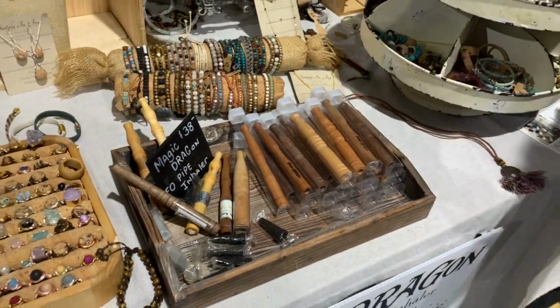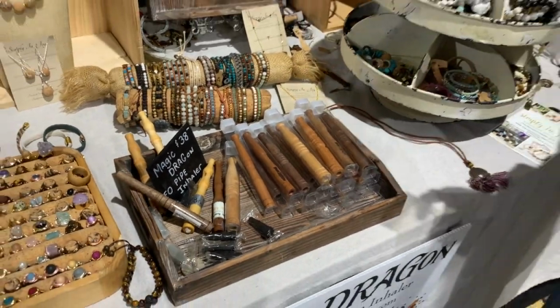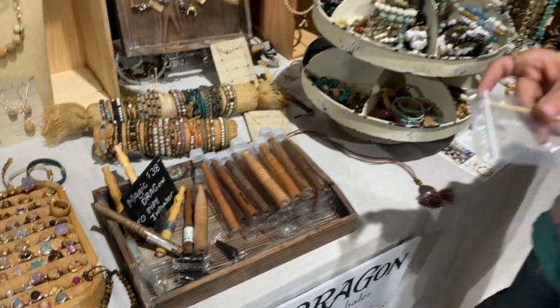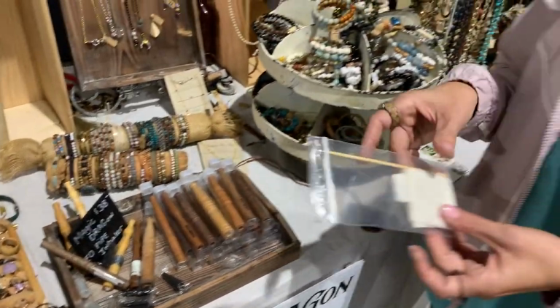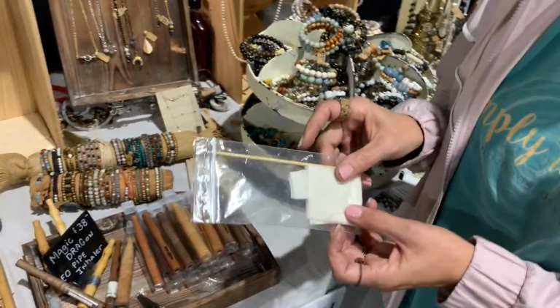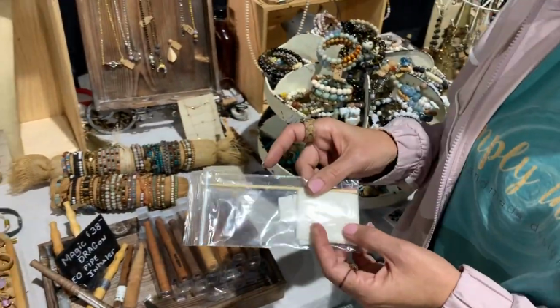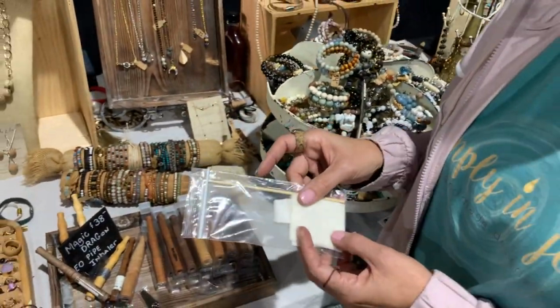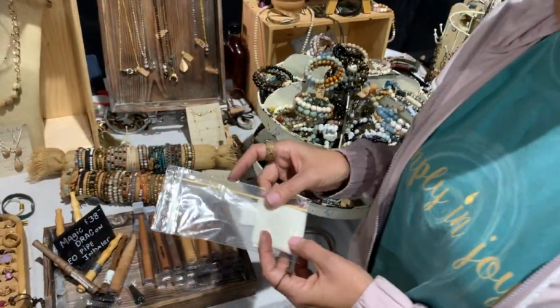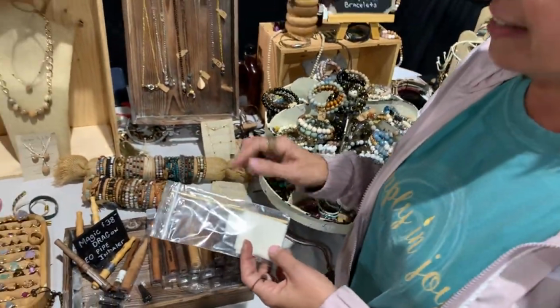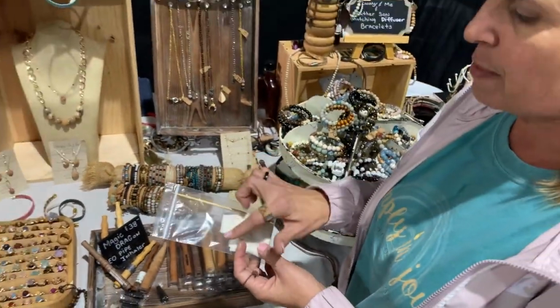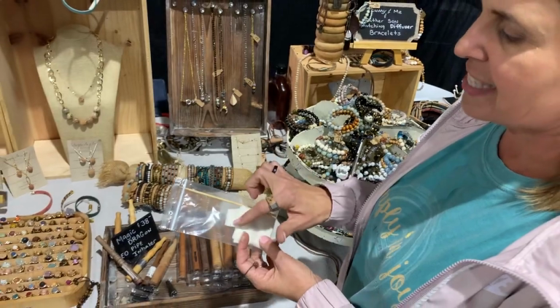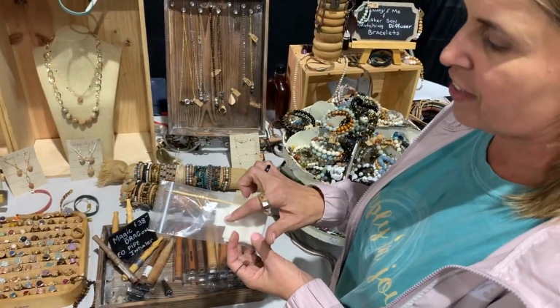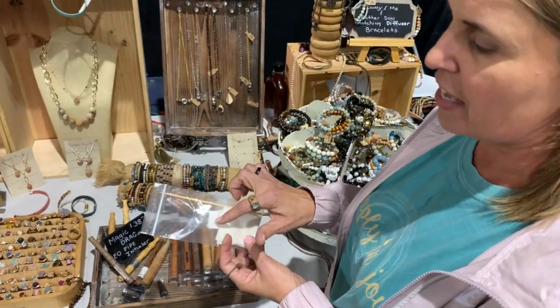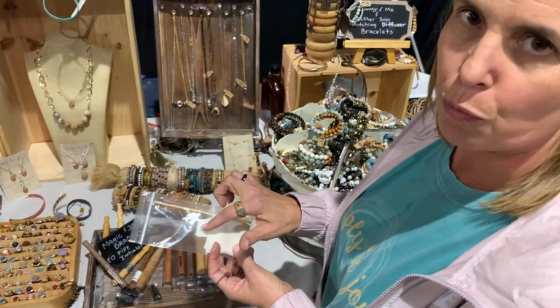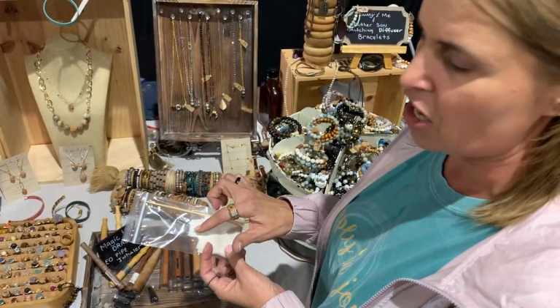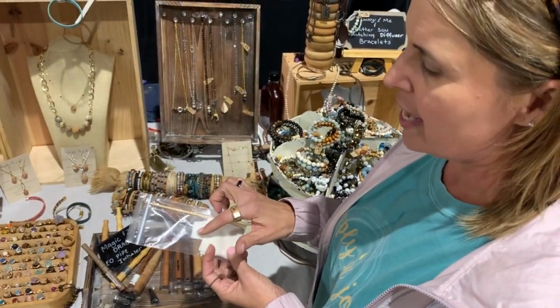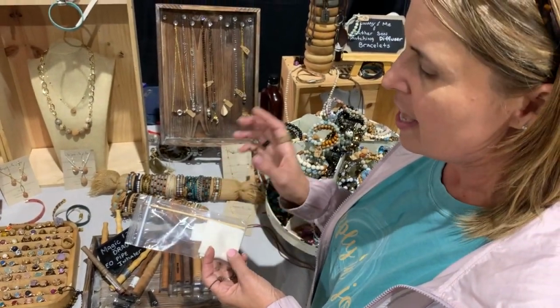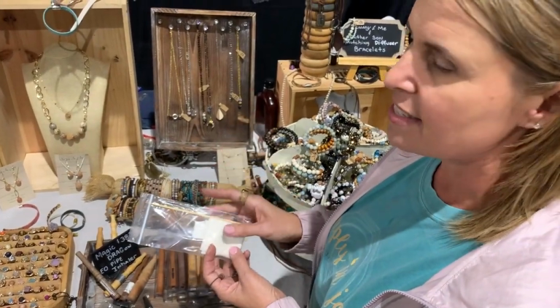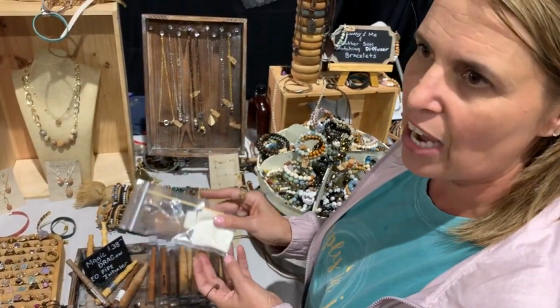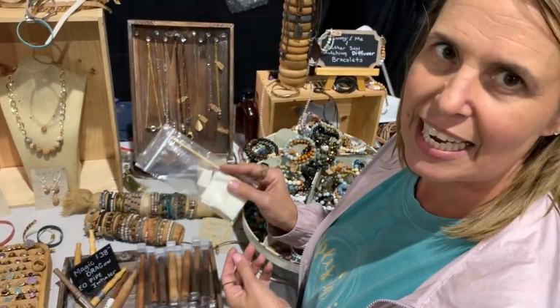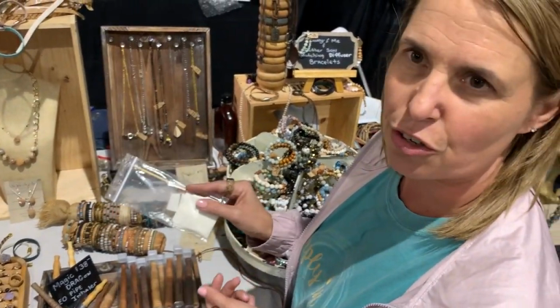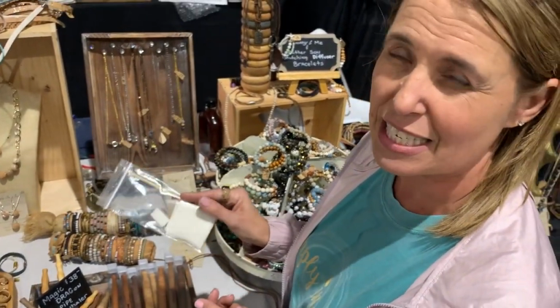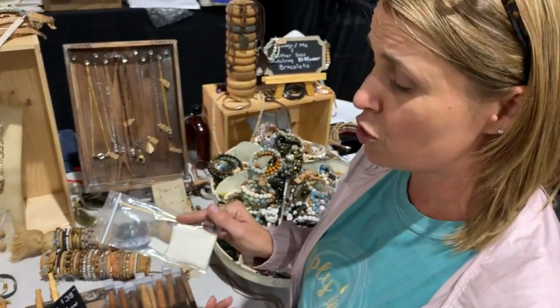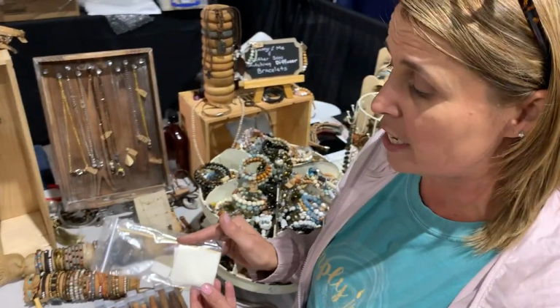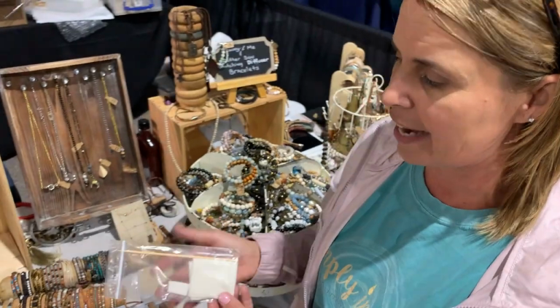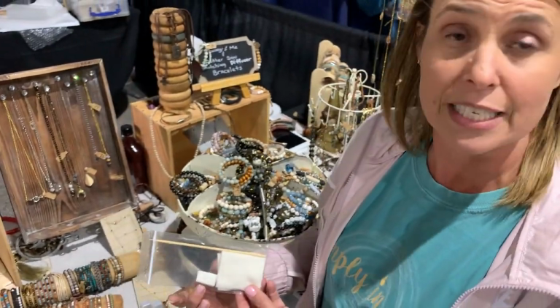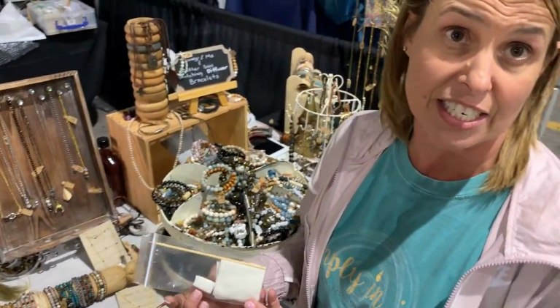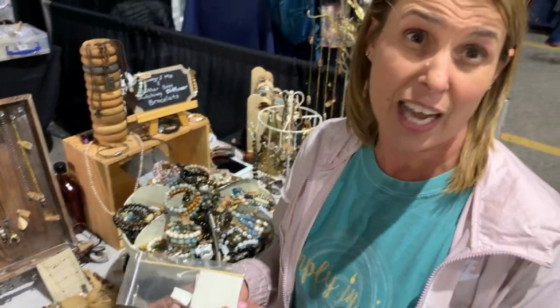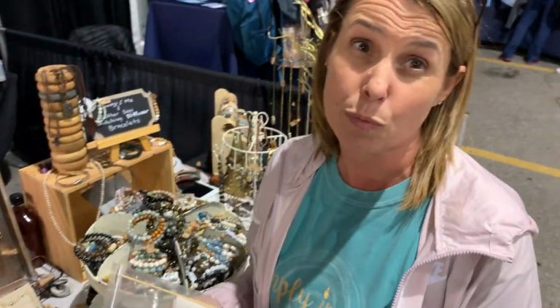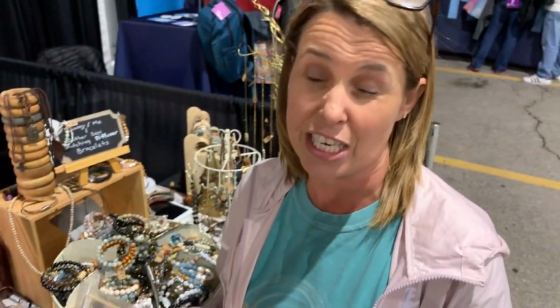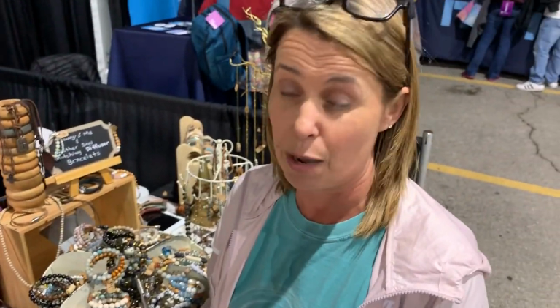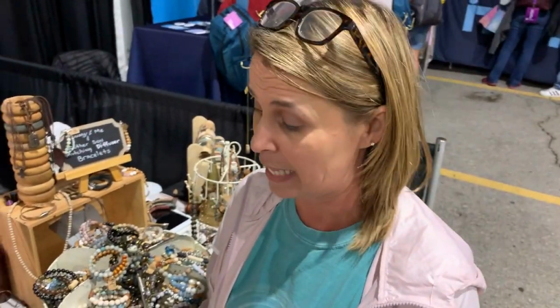It also comes with your organic unbleached cotton. This is about the size of cotton that you're going to want to start with. This is enough cotton to get you through six months to a year. I only change out my cotton when I'm changing out my blend.